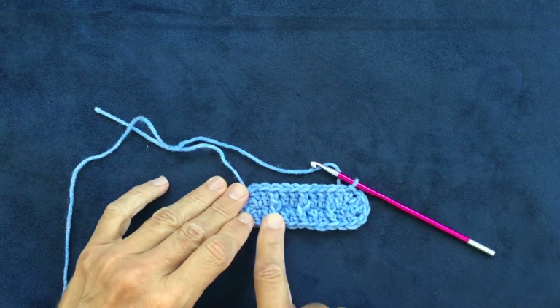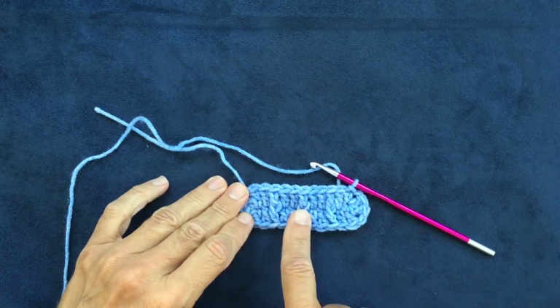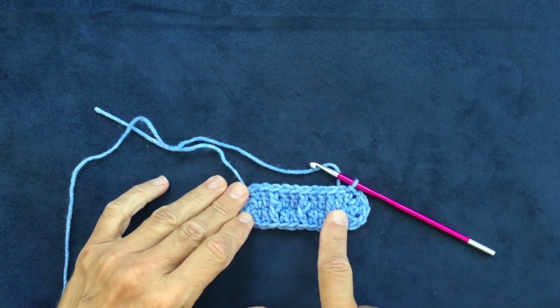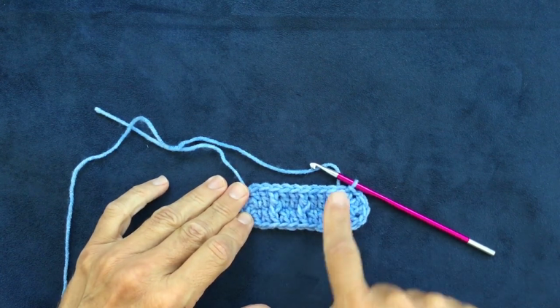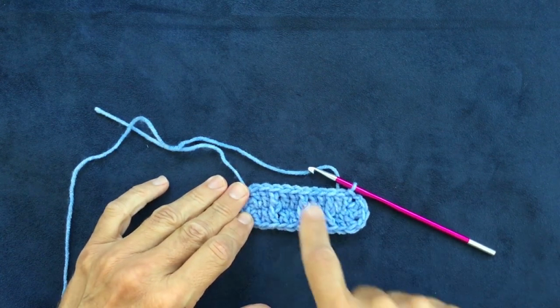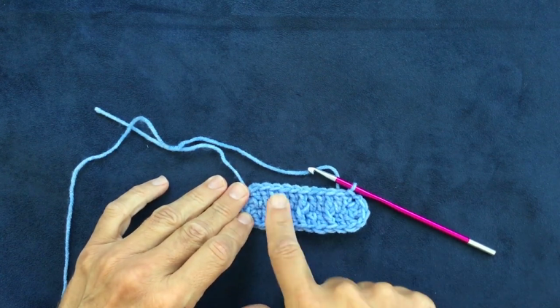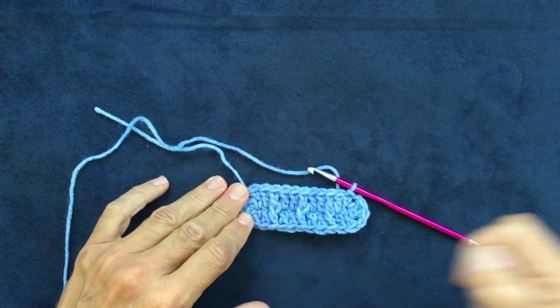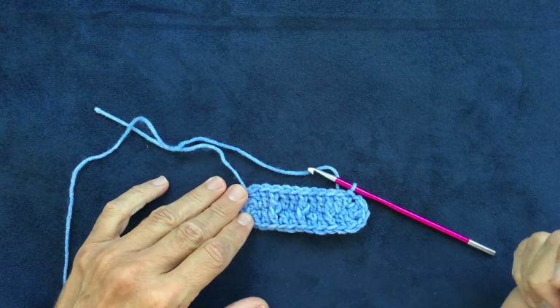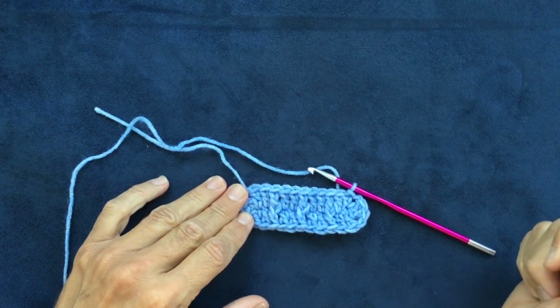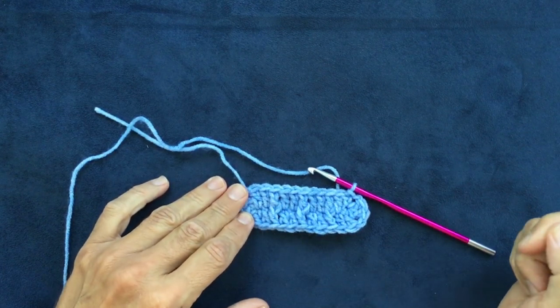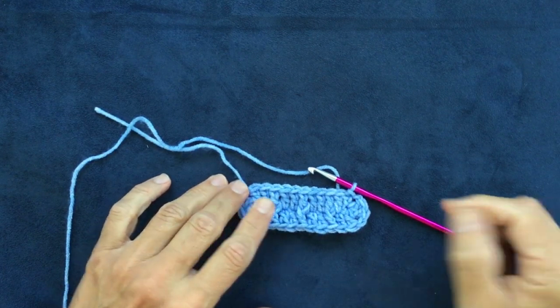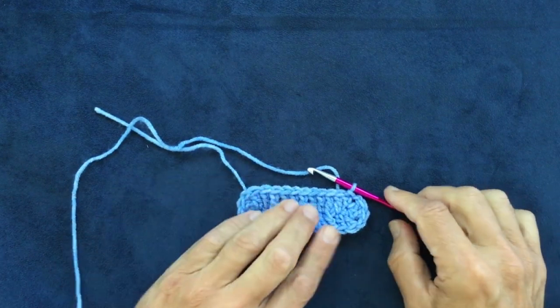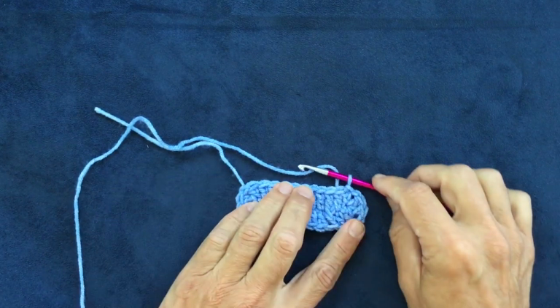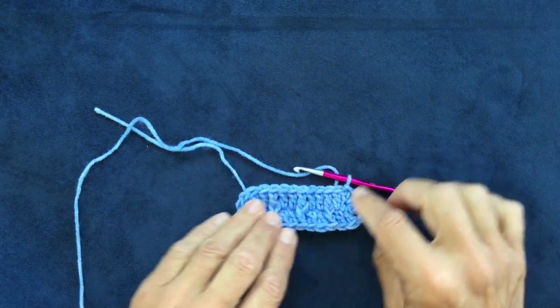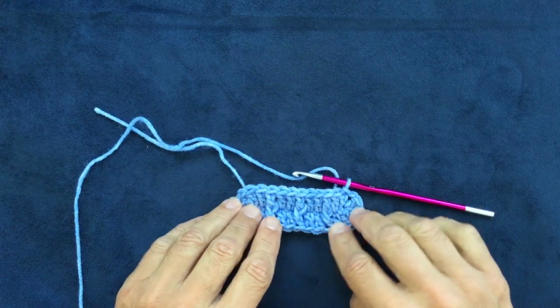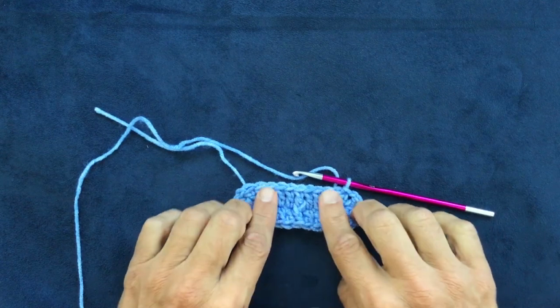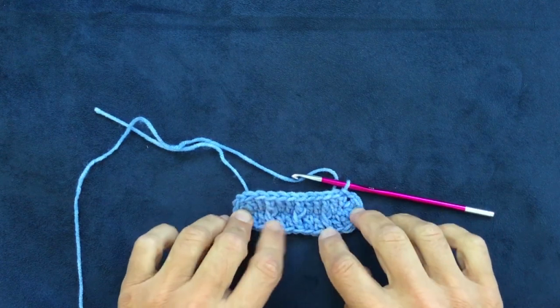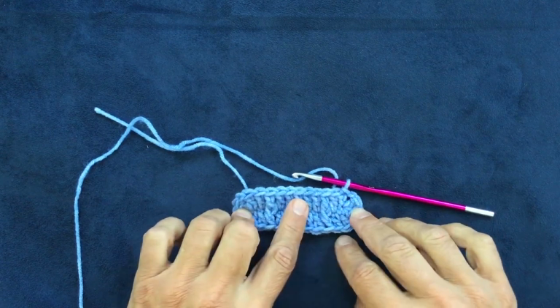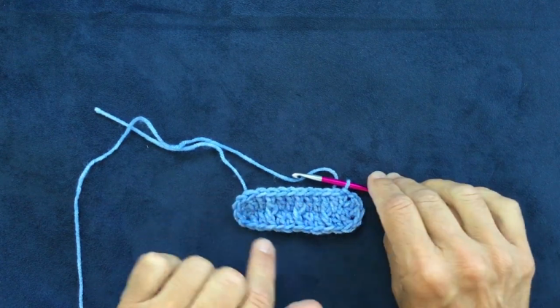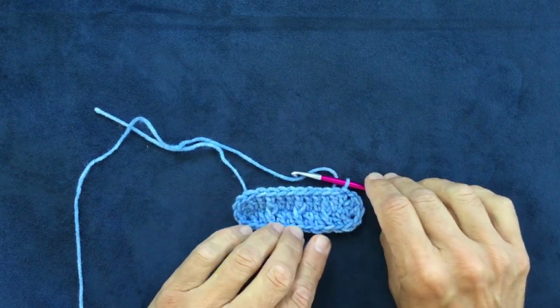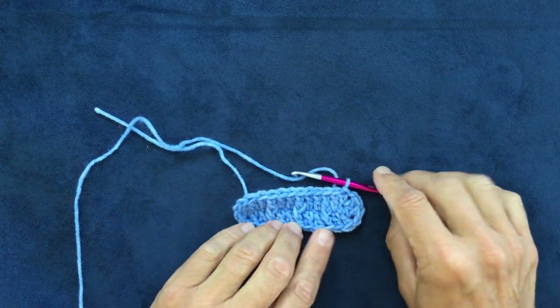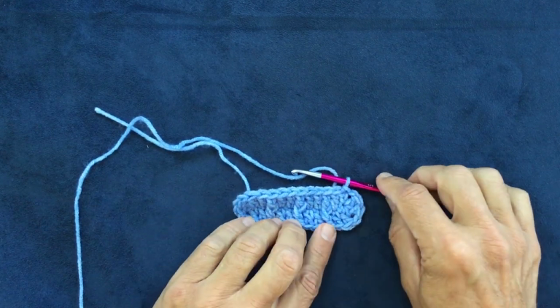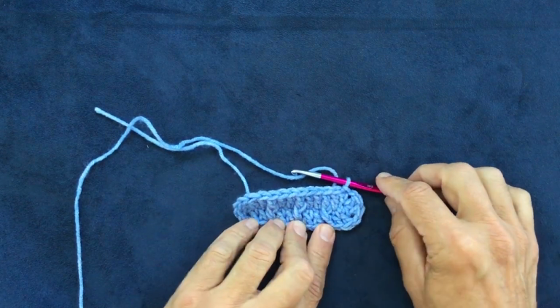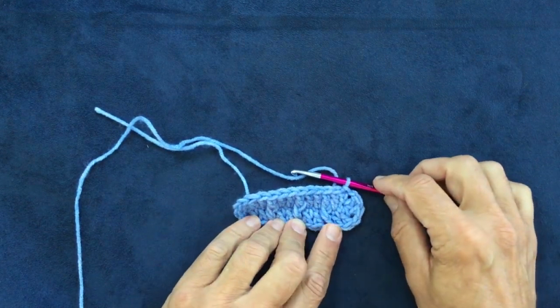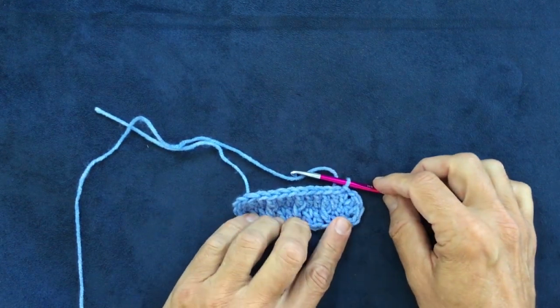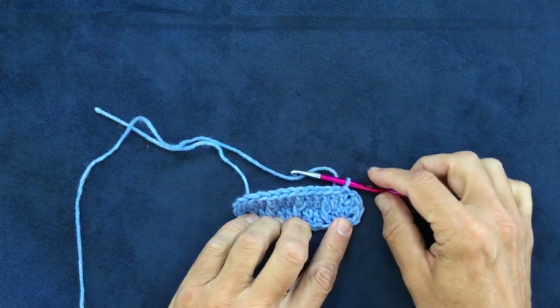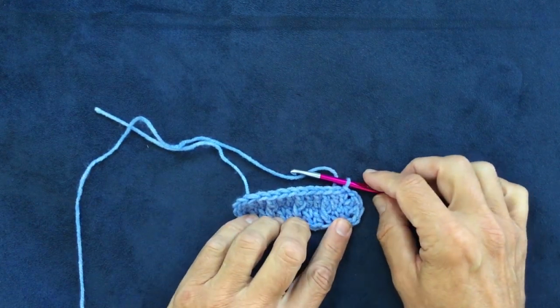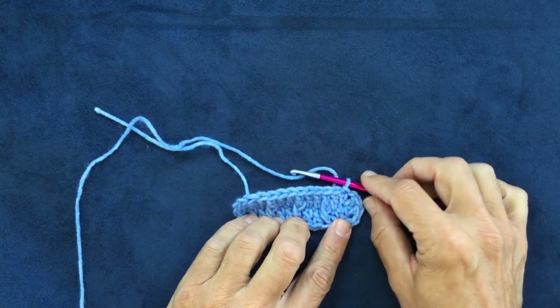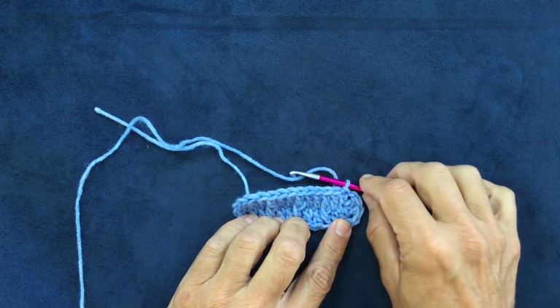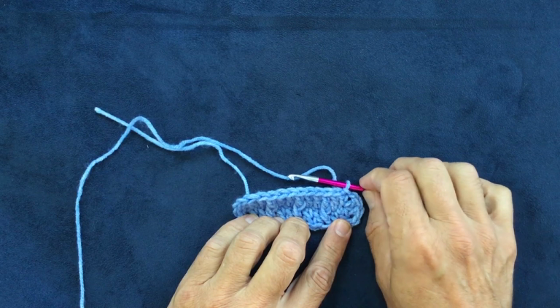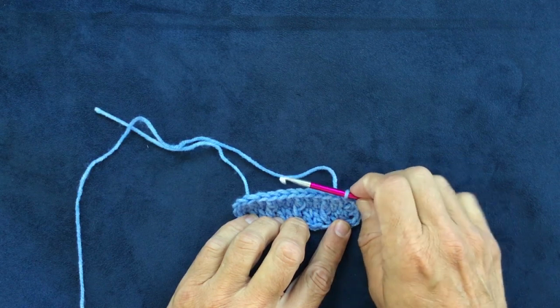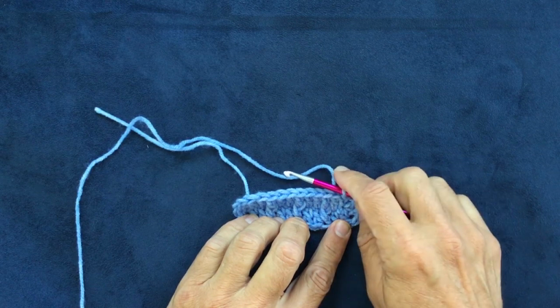There is the first round of the rectangle — it doesn't look like much yet. You can see the front post stitches that start to create the waffle stitch texture appearing there. Now we actually need to turn our work.